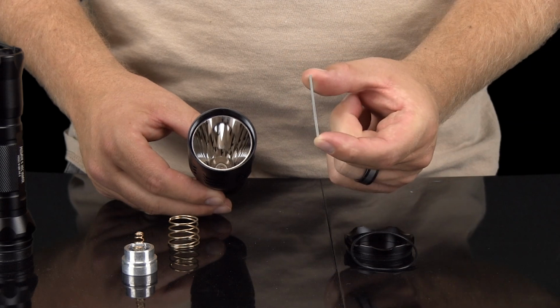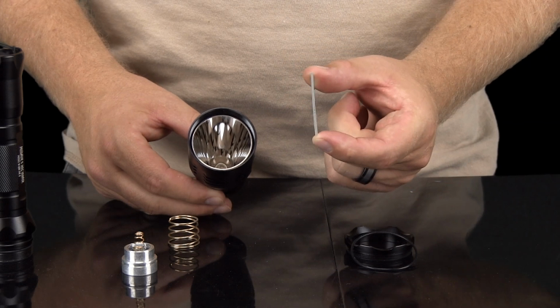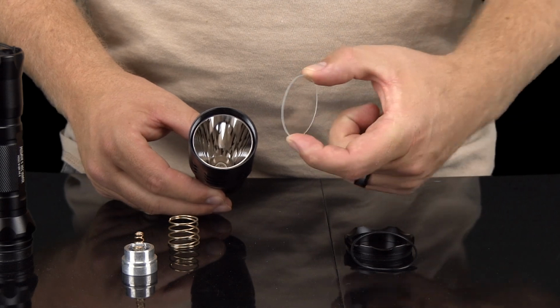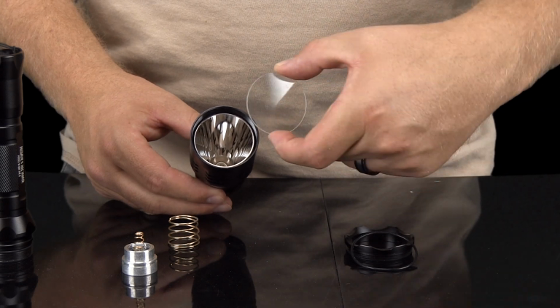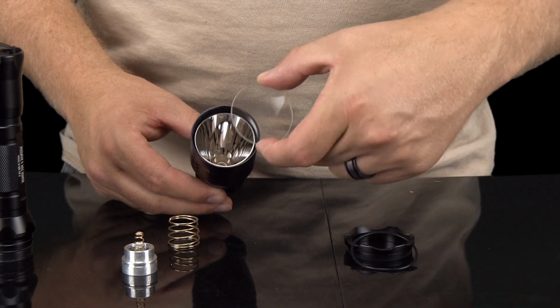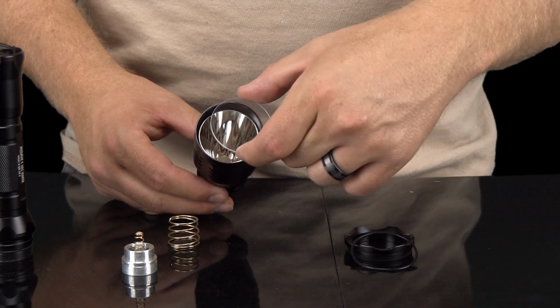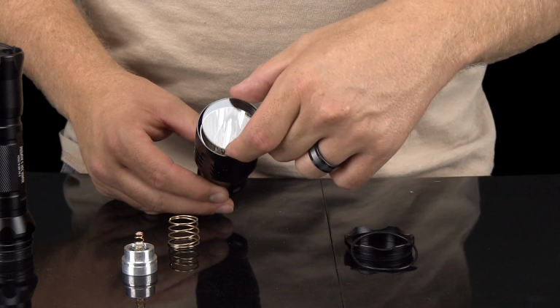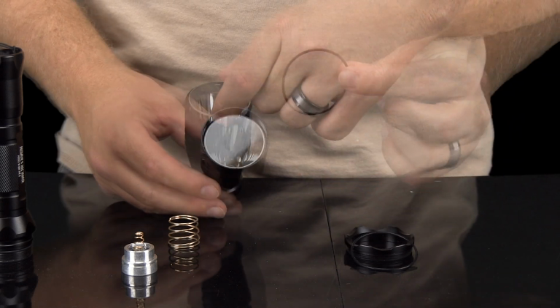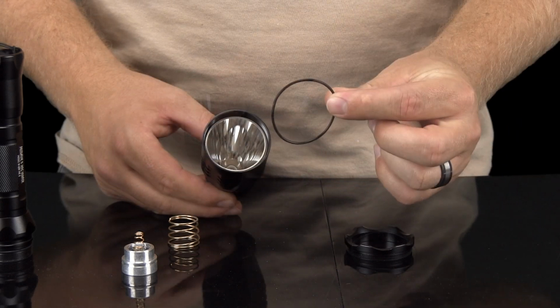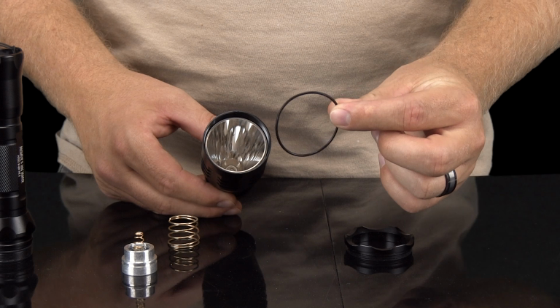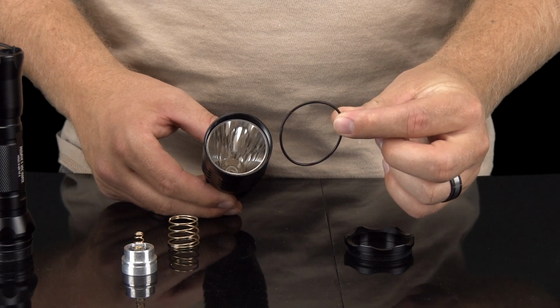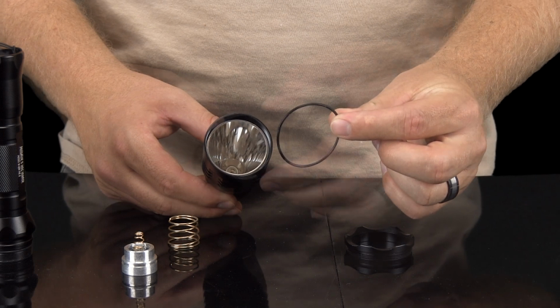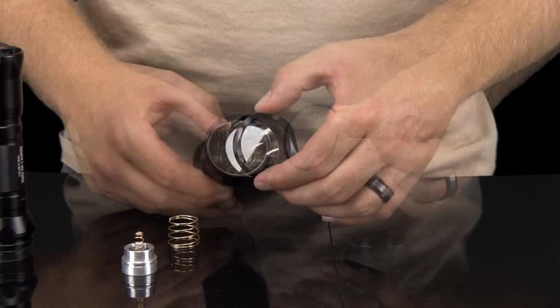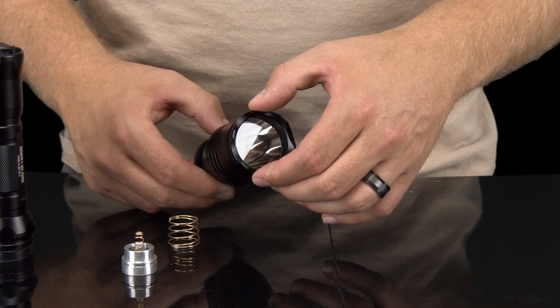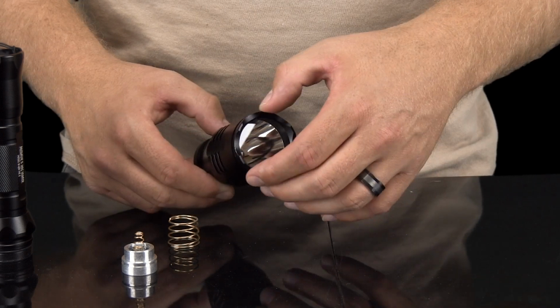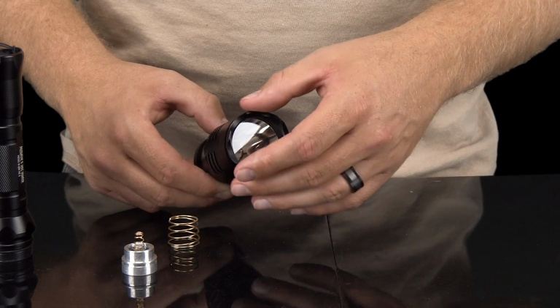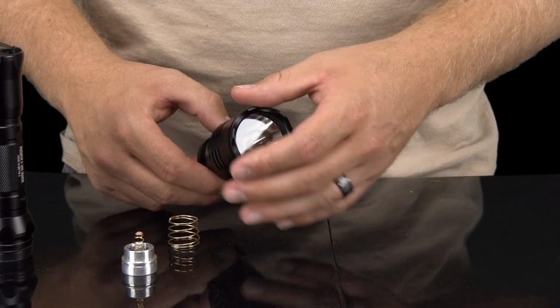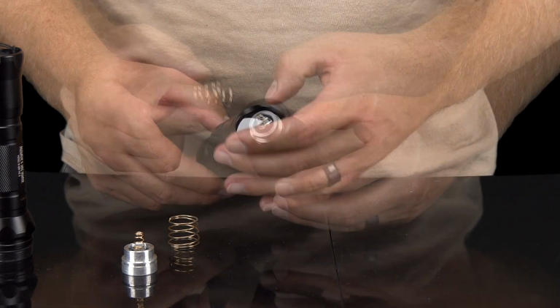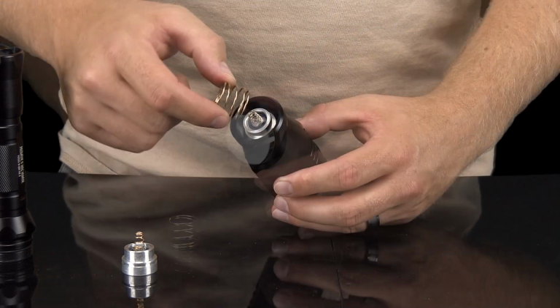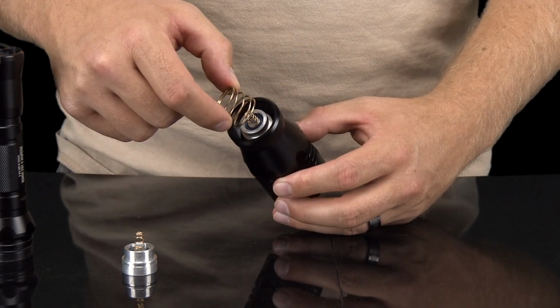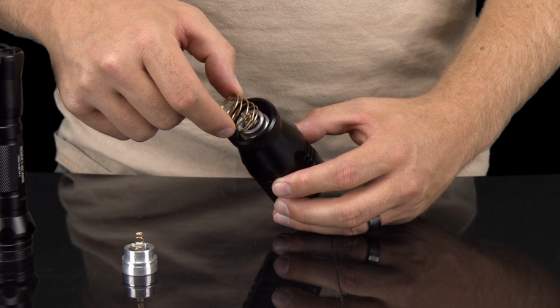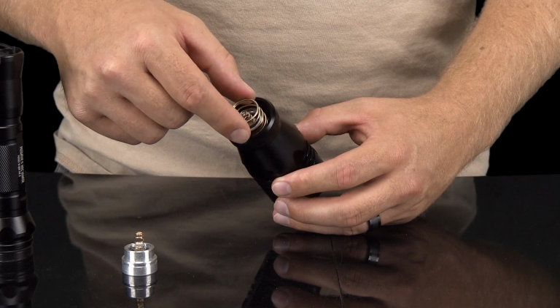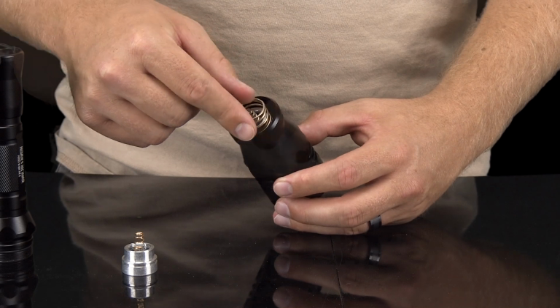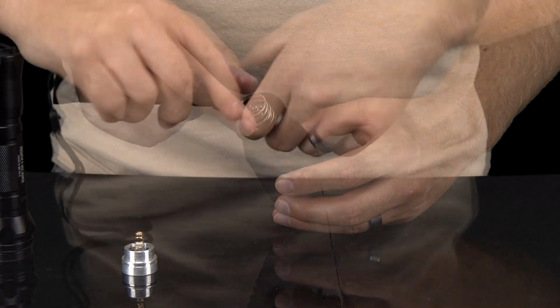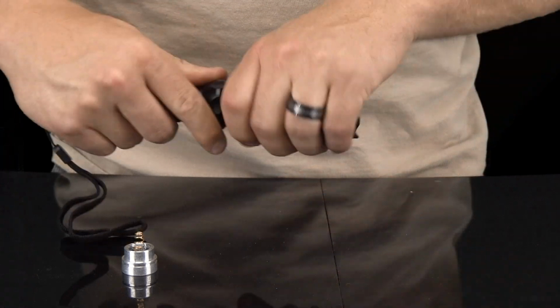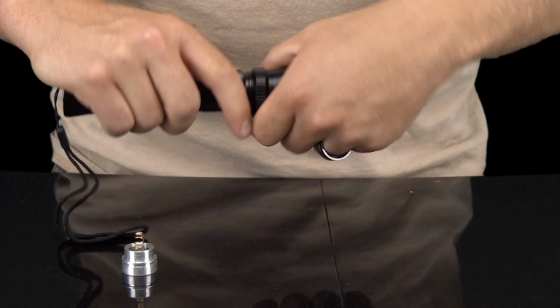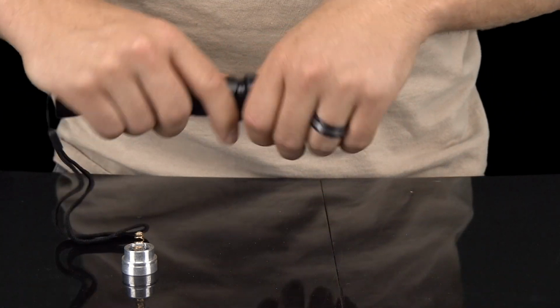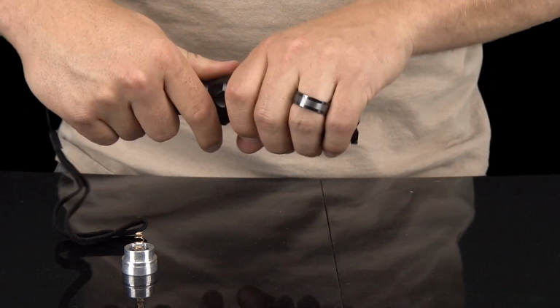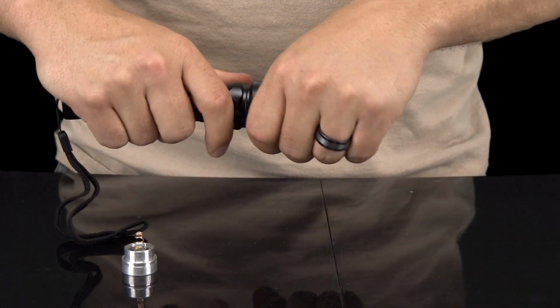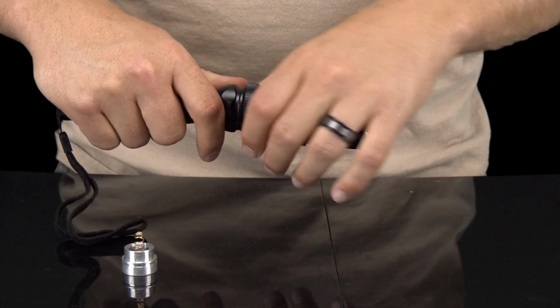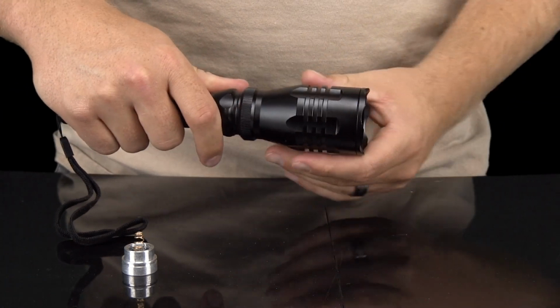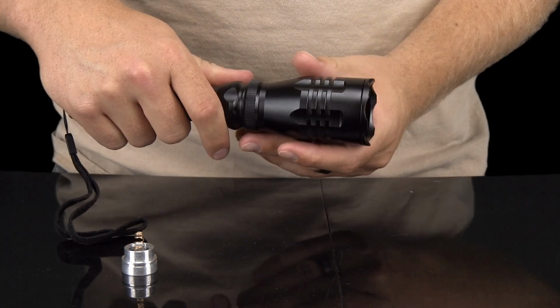Reassemble the bezel by putting the glass lens in first, followed by the O-ring. Screw in the bezel extension, replace the contact spring, and then reattach the bezel to the light housing, and you're good to go.